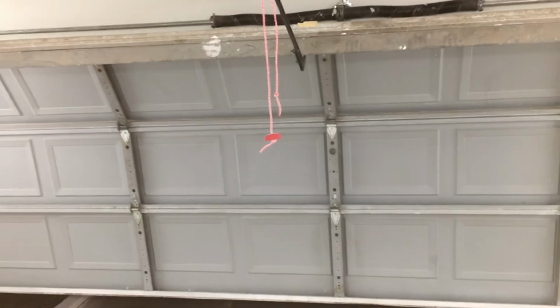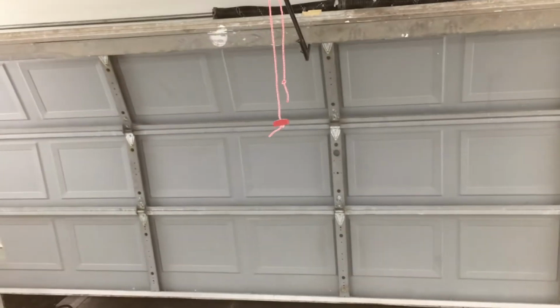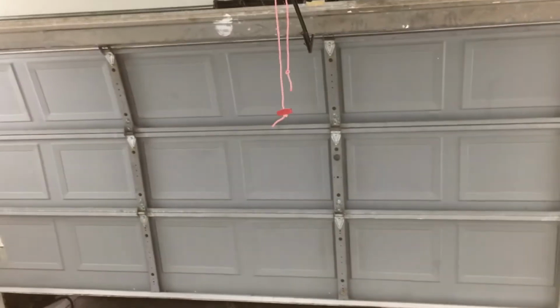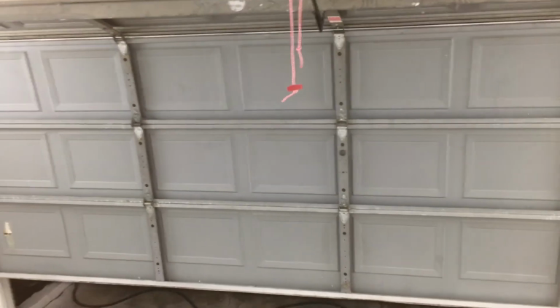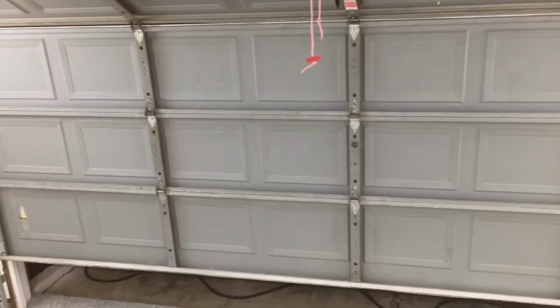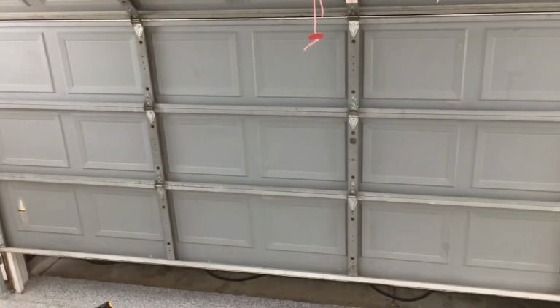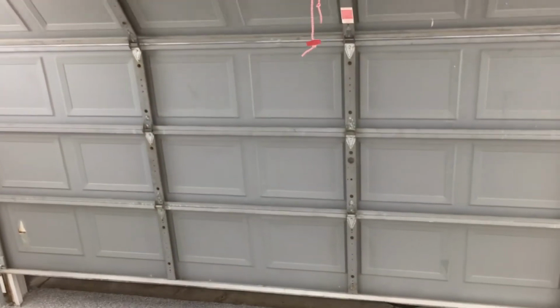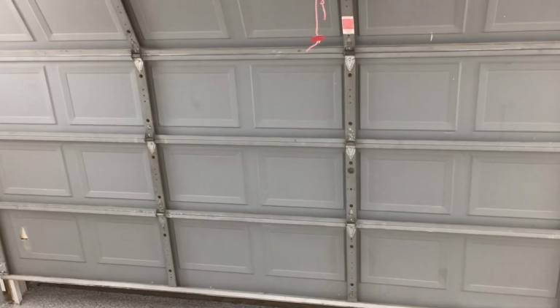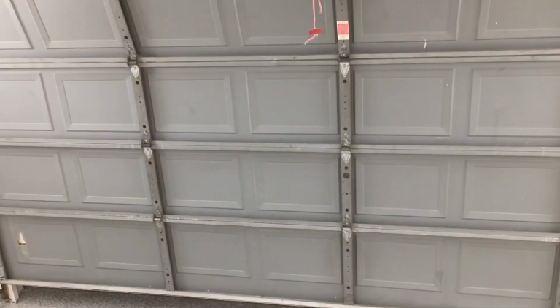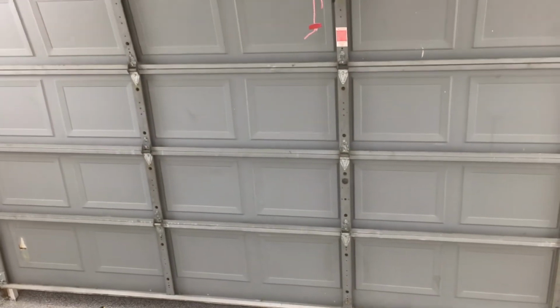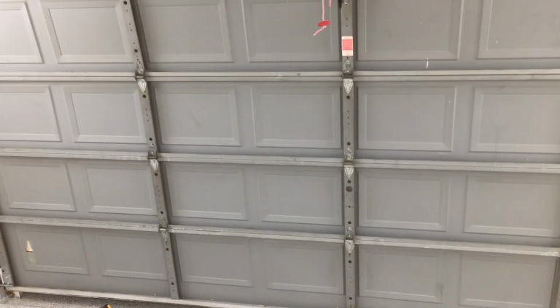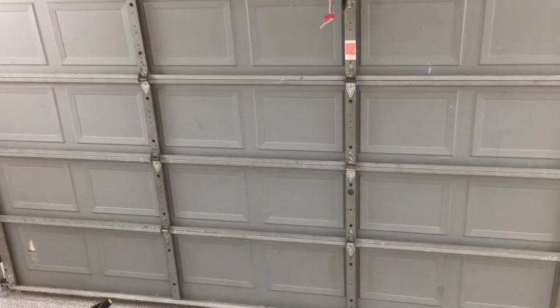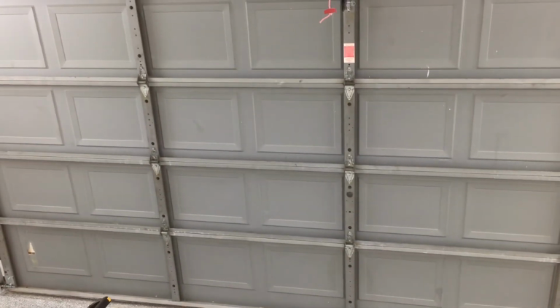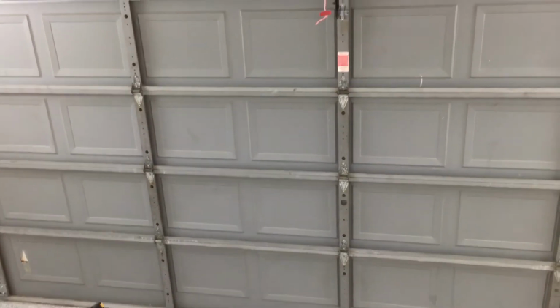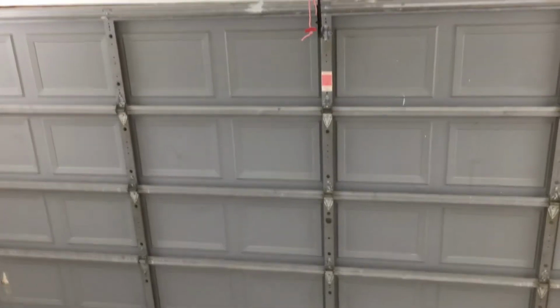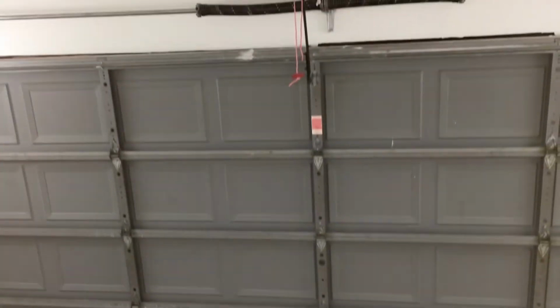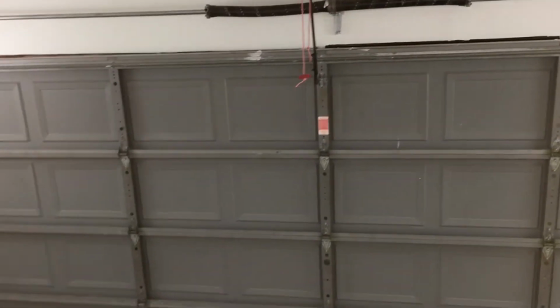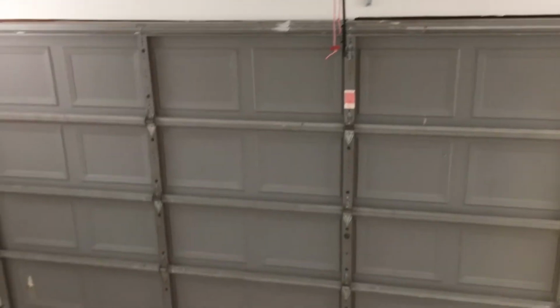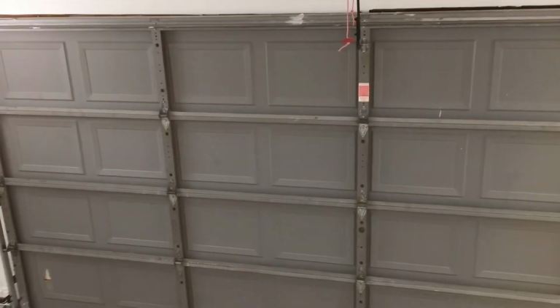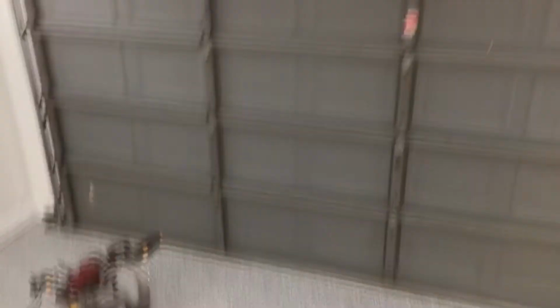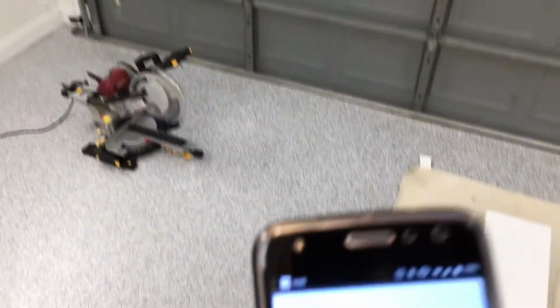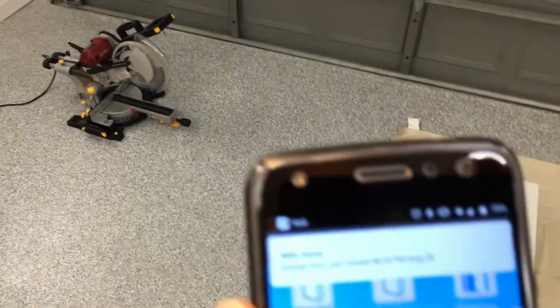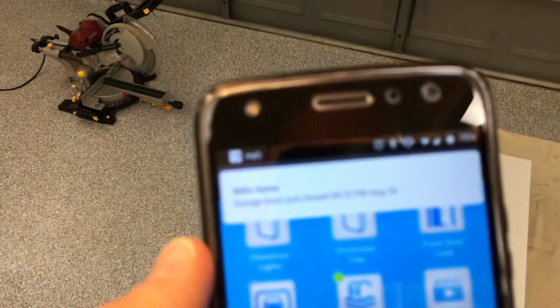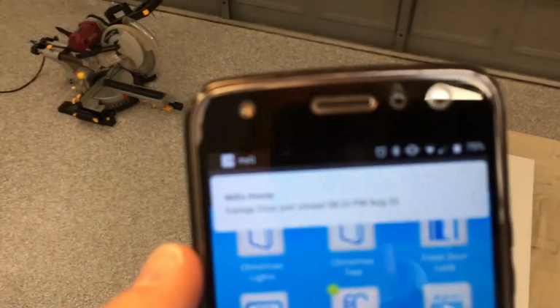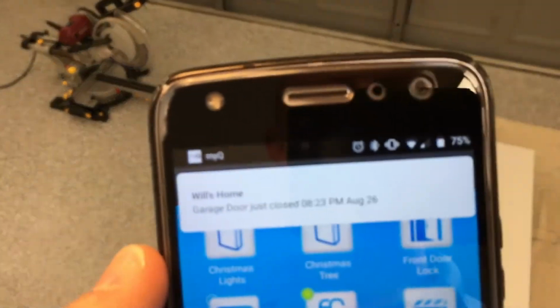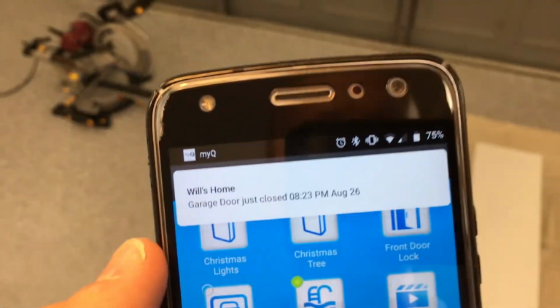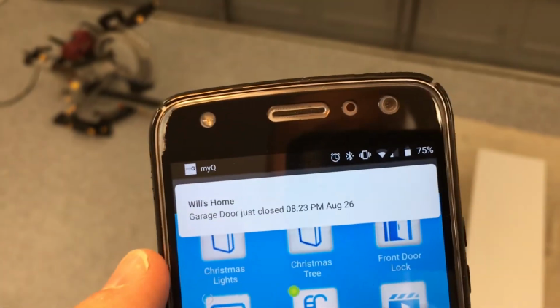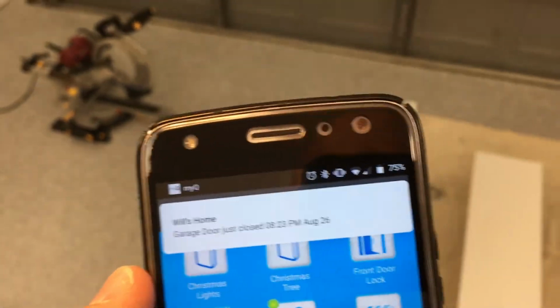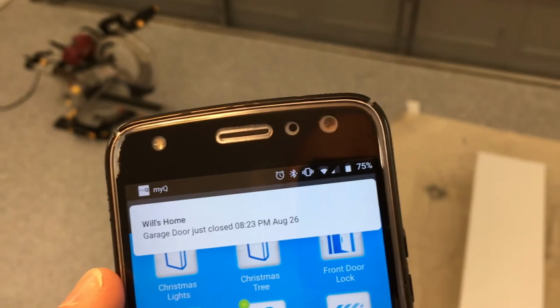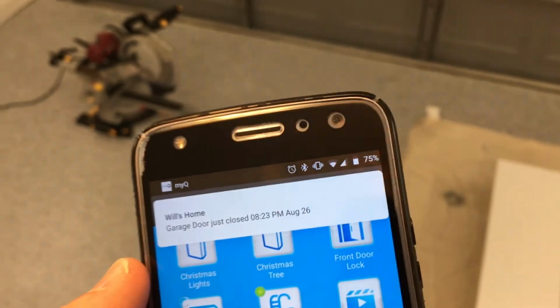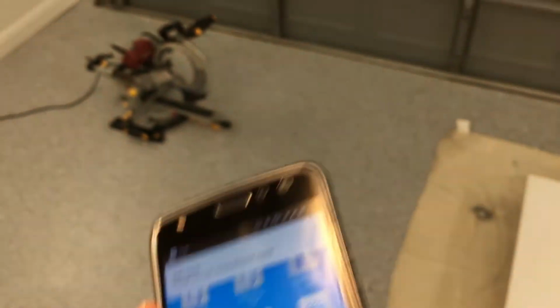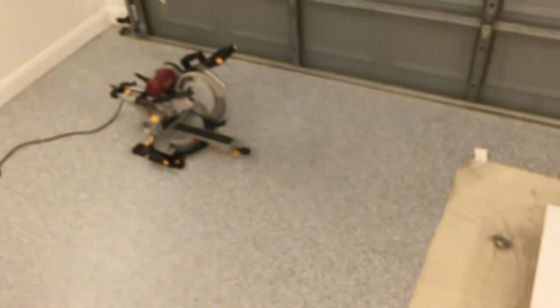The MyQ app is a great app. It just takes a while because of the safety feature. And there's the notification: 'MyQ garage door just closed.'